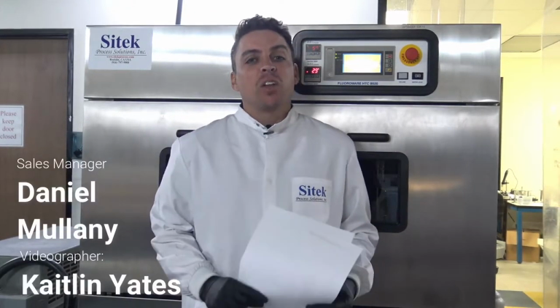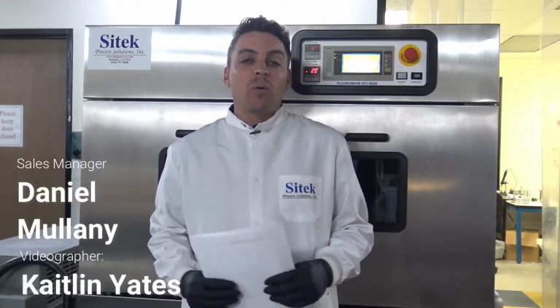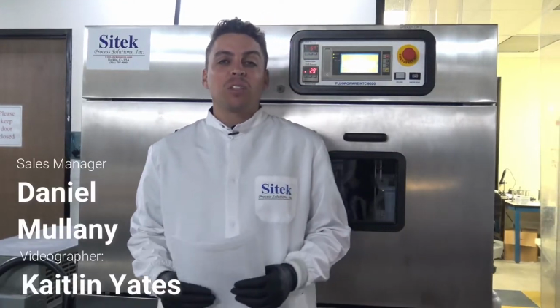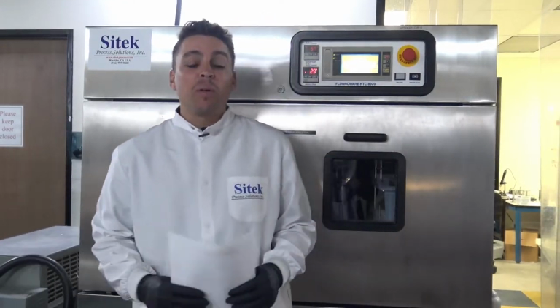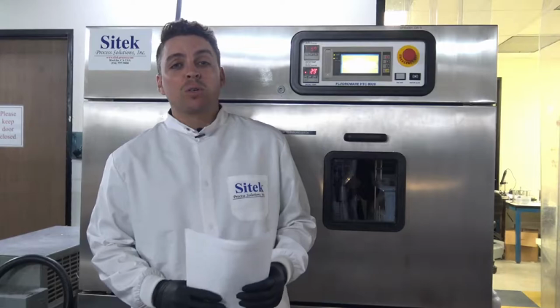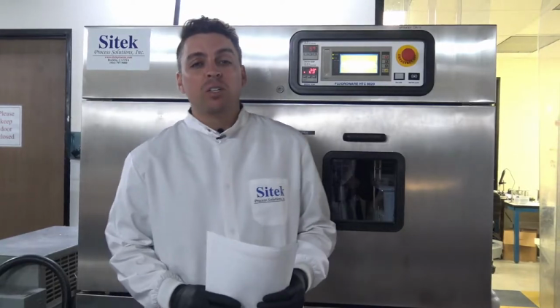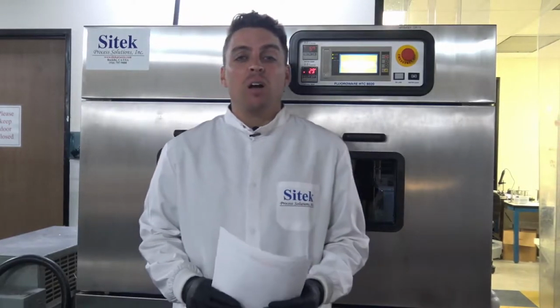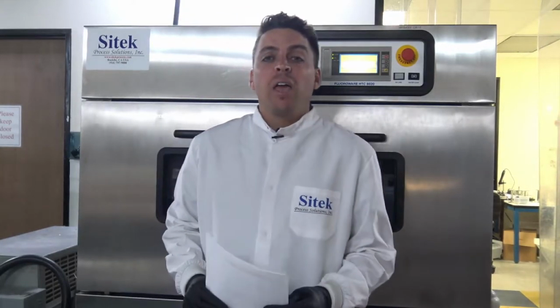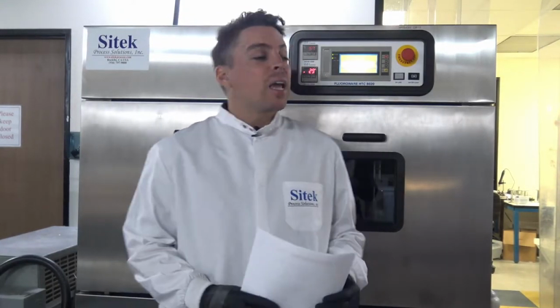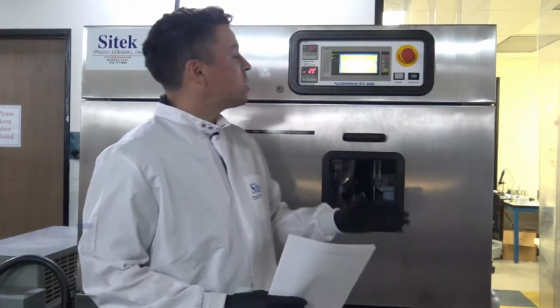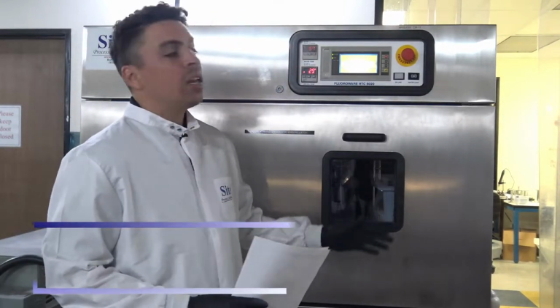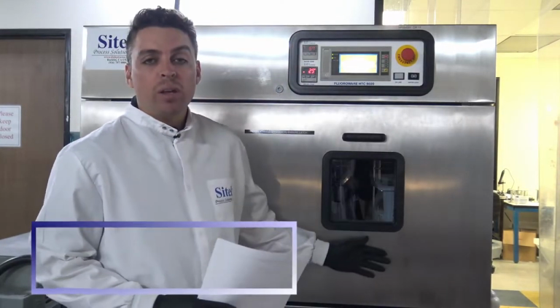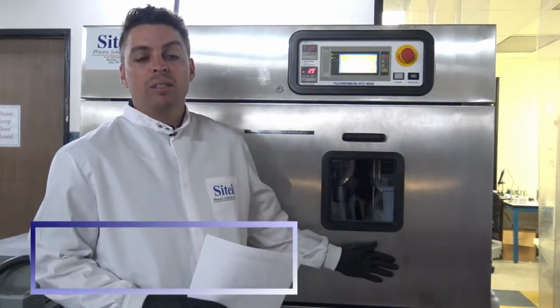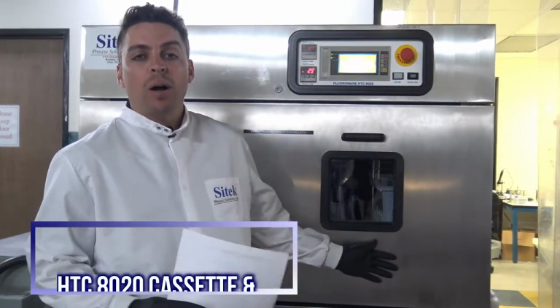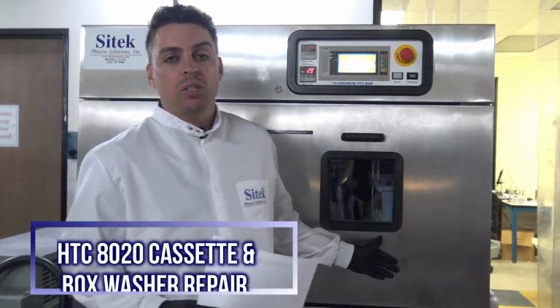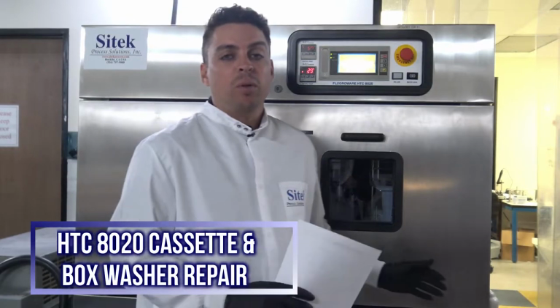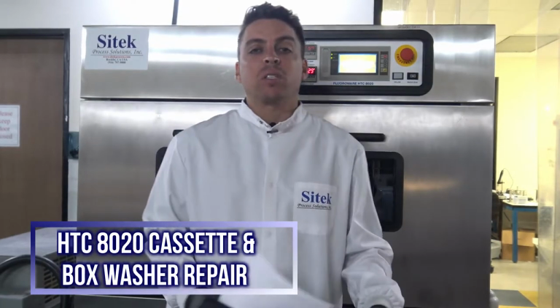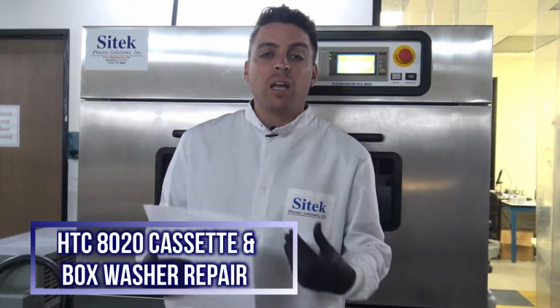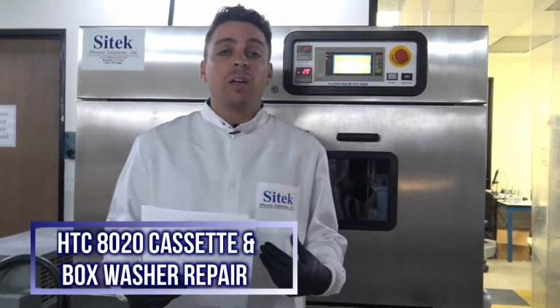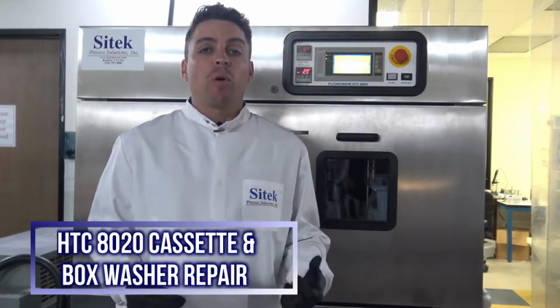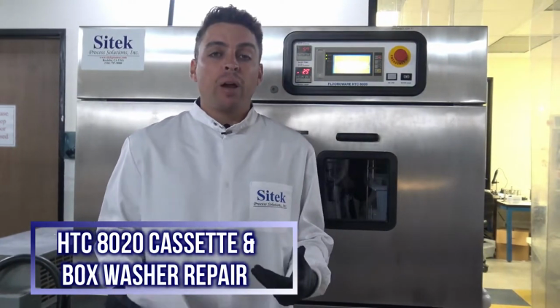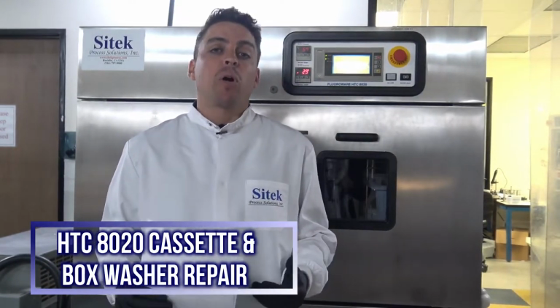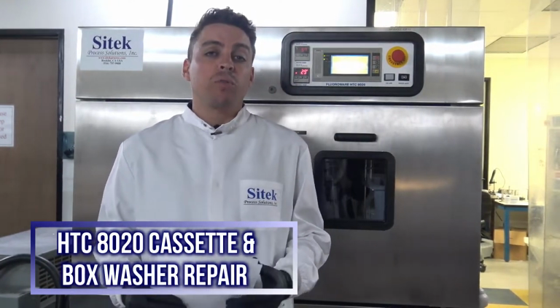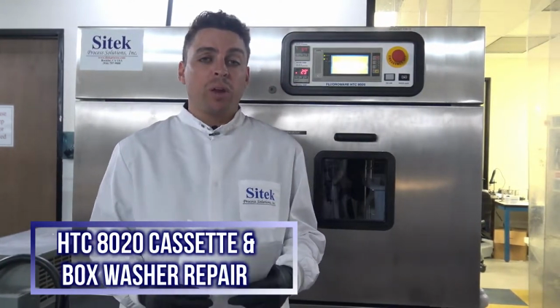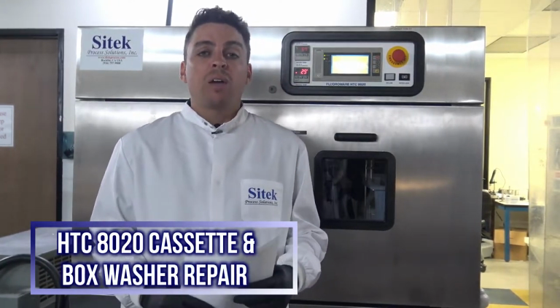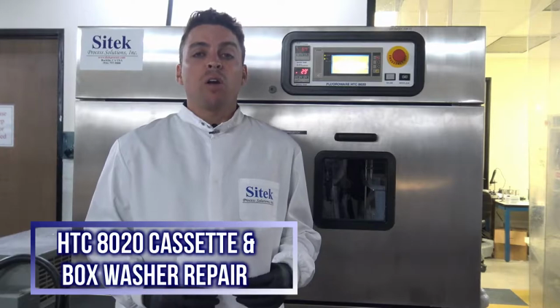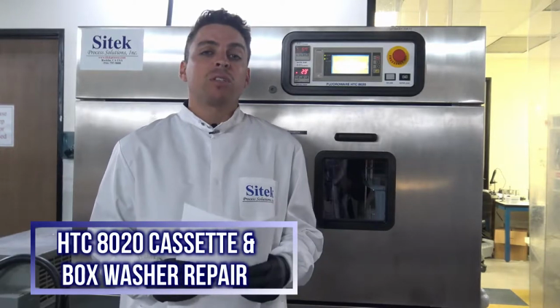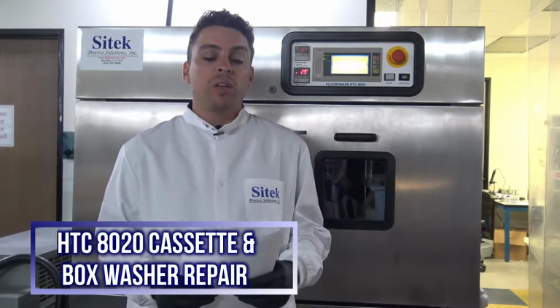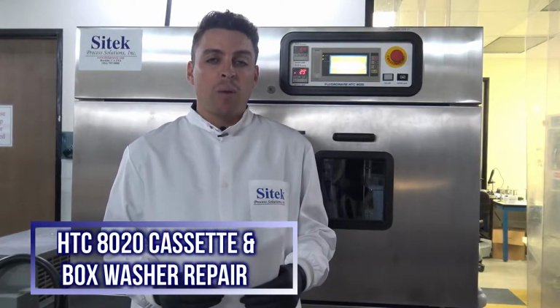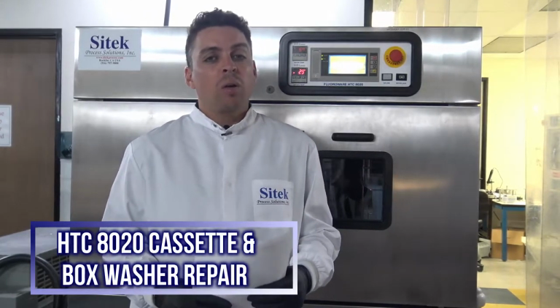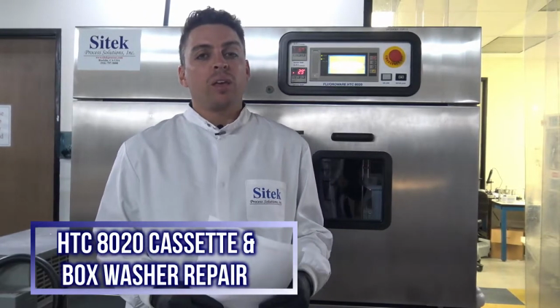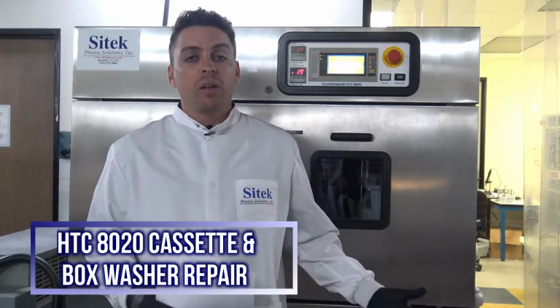Today we are here to film a video source inspection of an HTC 8020 cassette and box washing system that was sent to SciTech for repair and partial refurbishment after an over temp issue happened with the air heater.